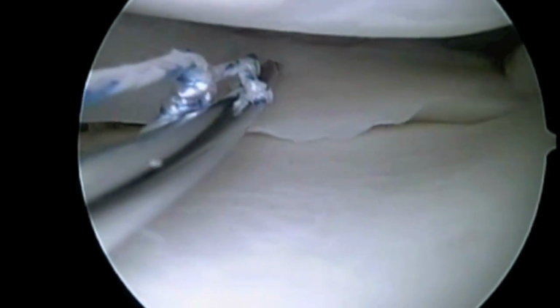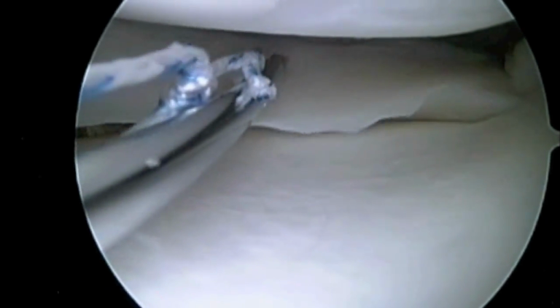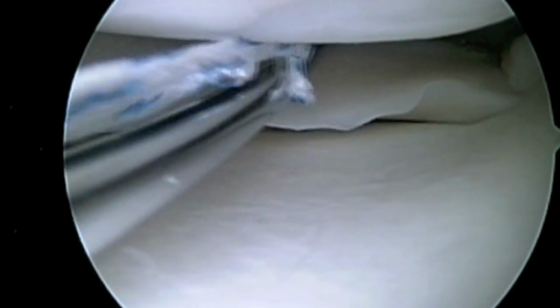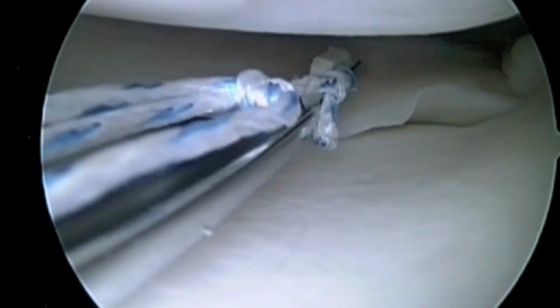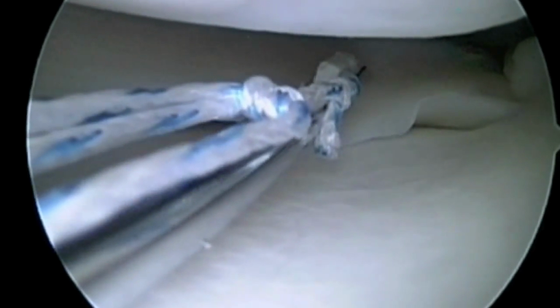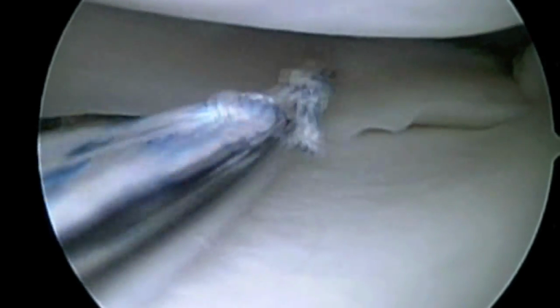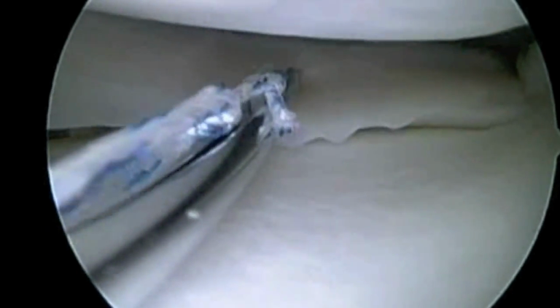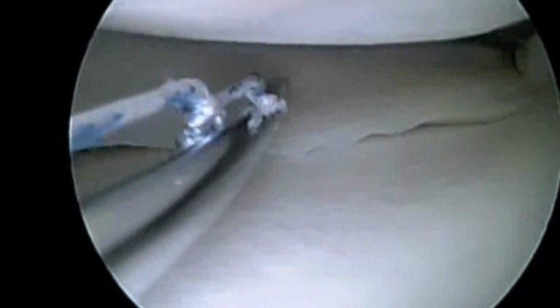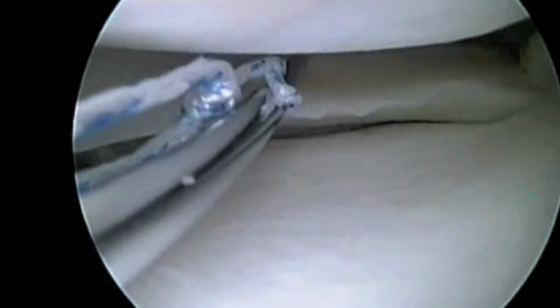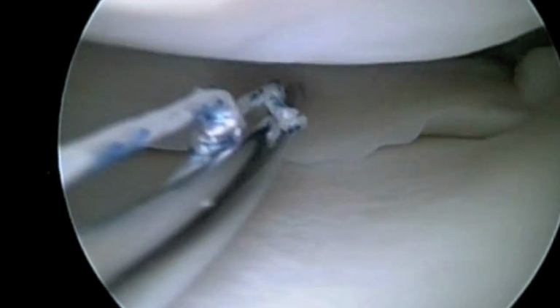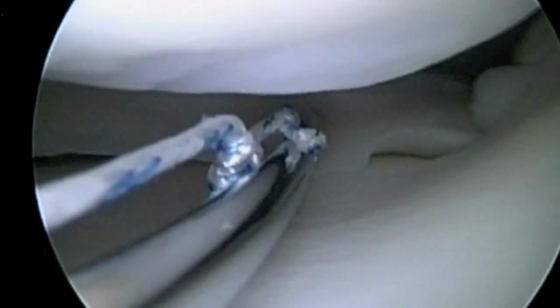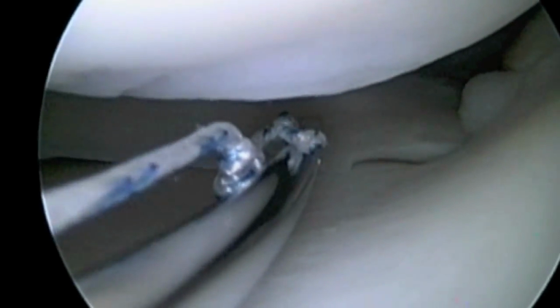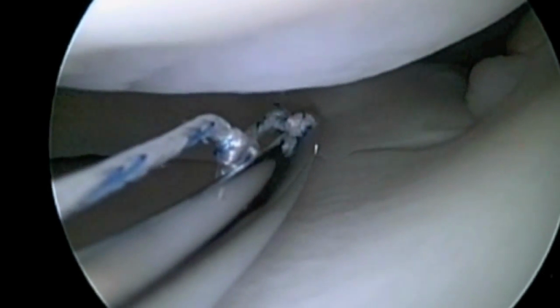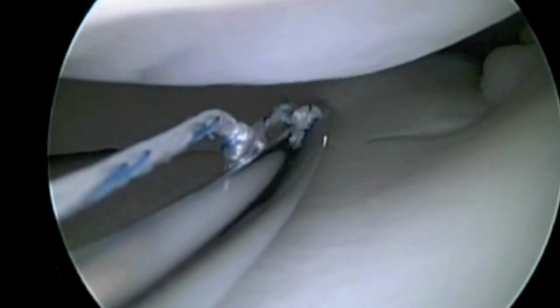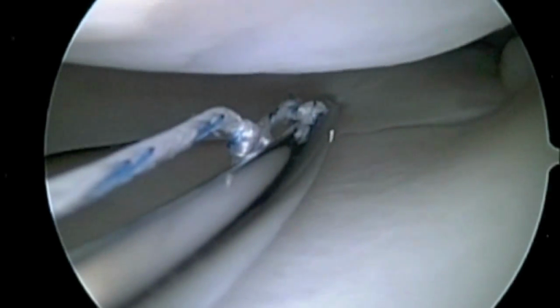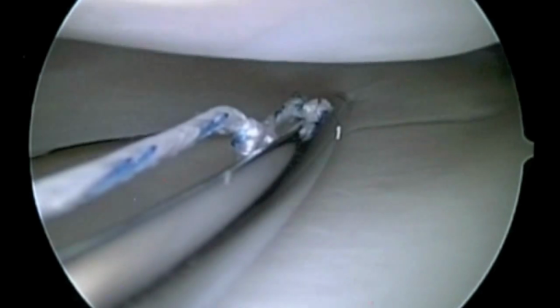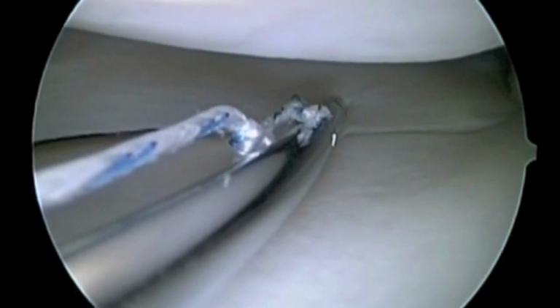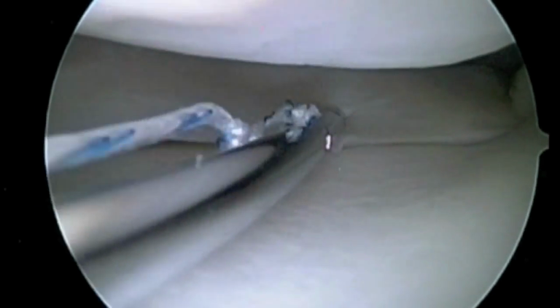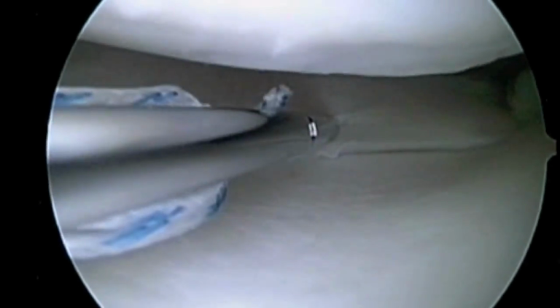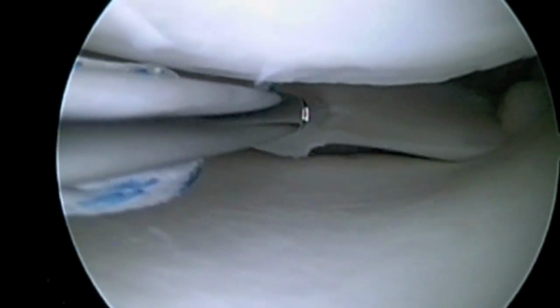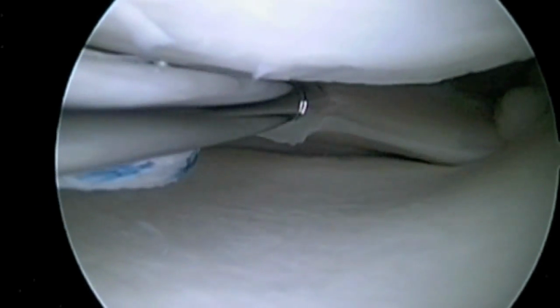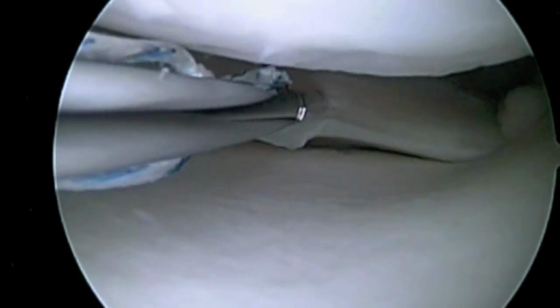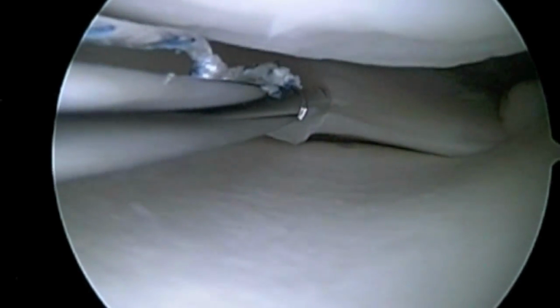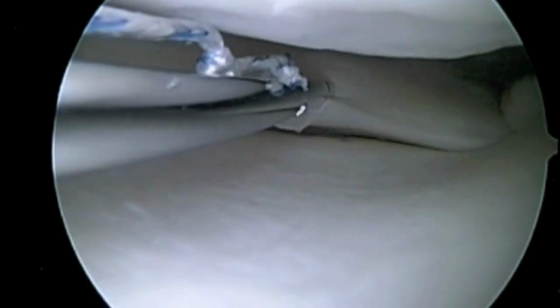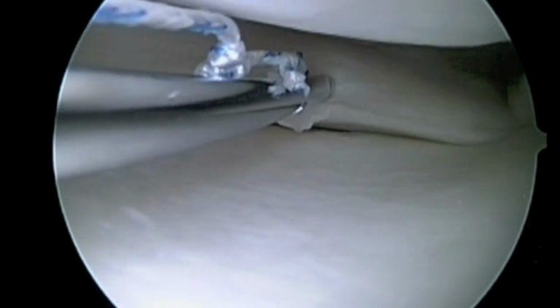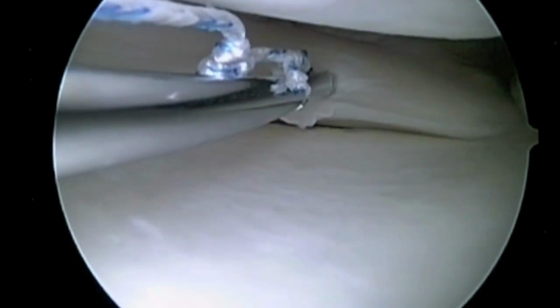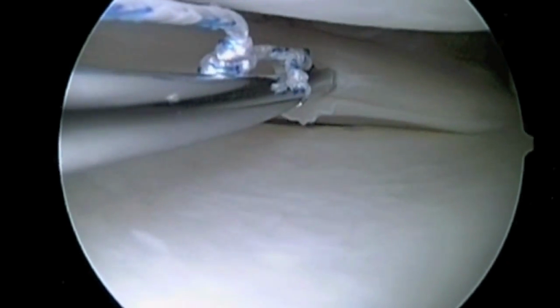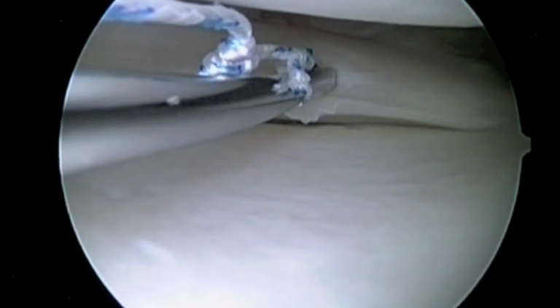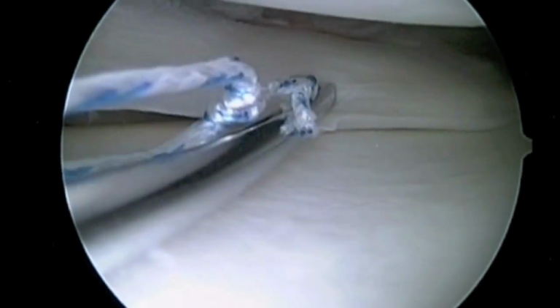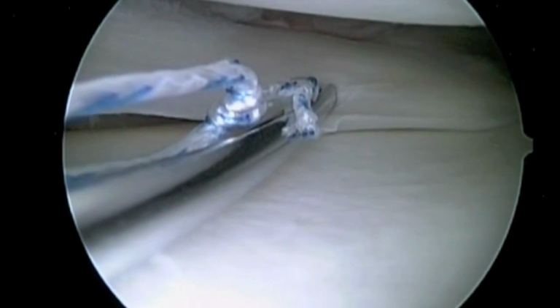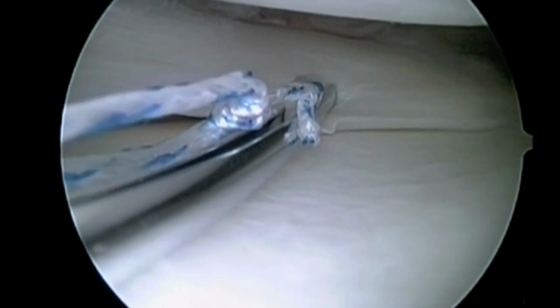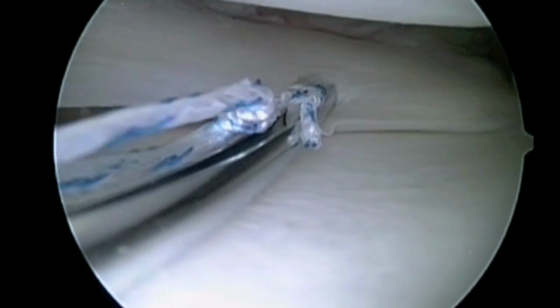Repairing the meniscus cartilage is important. It helps retain the shock absorber in the knee and helps minimize the arthritic problems that may develop if a portion of the meniscus is removed.